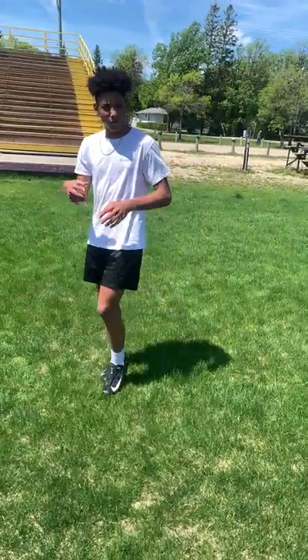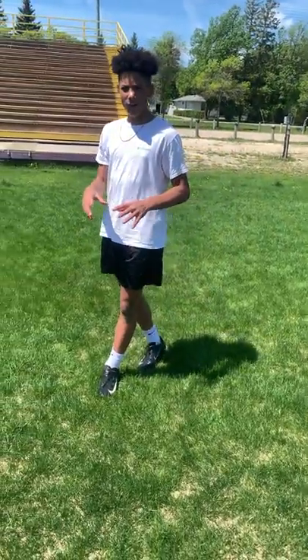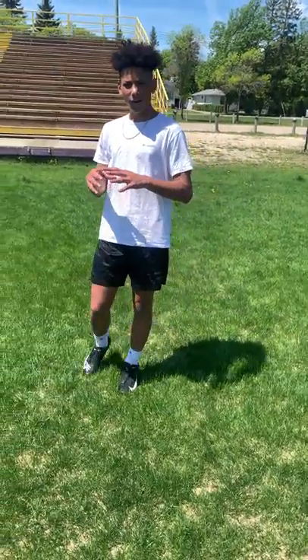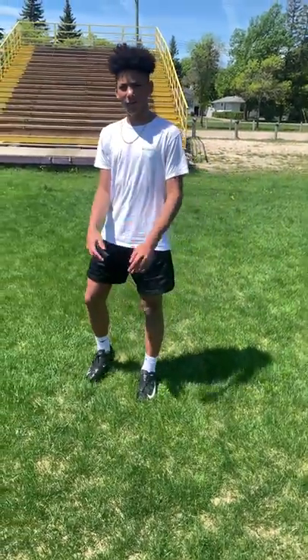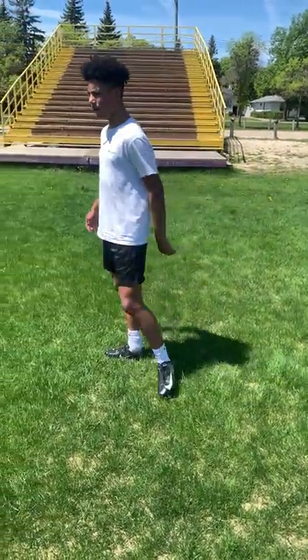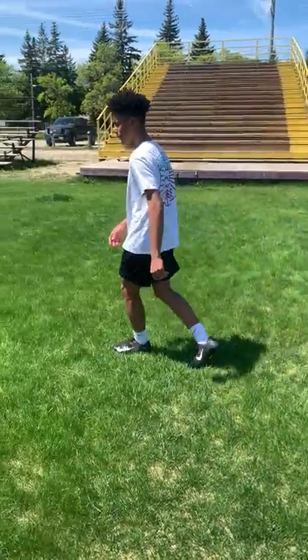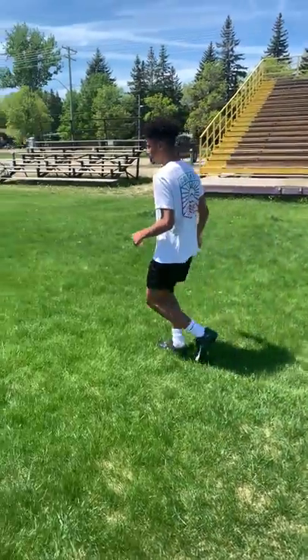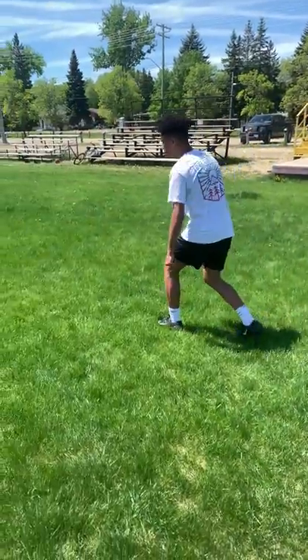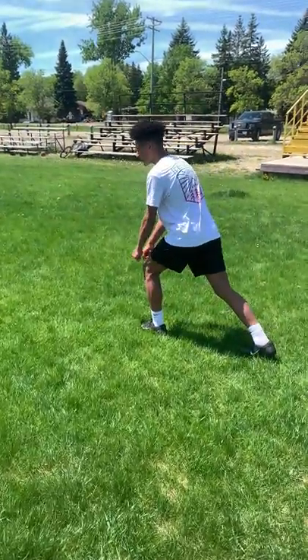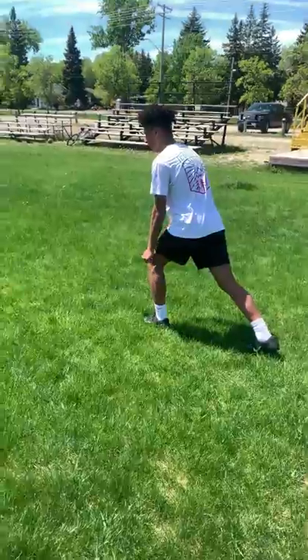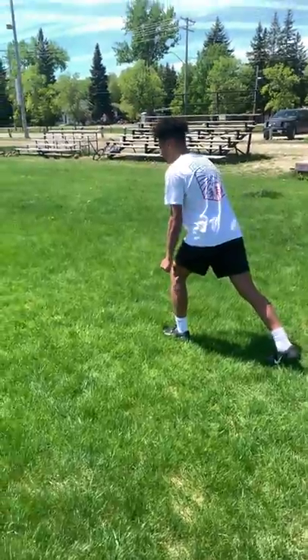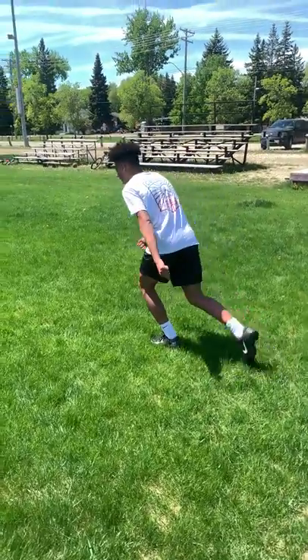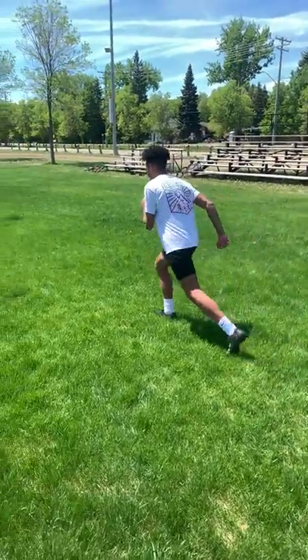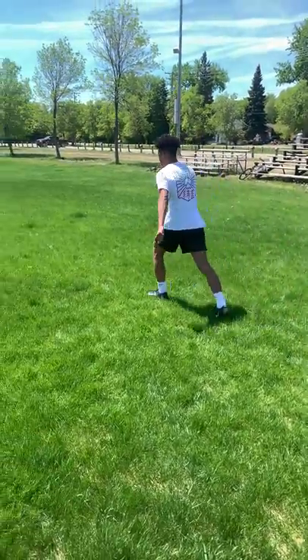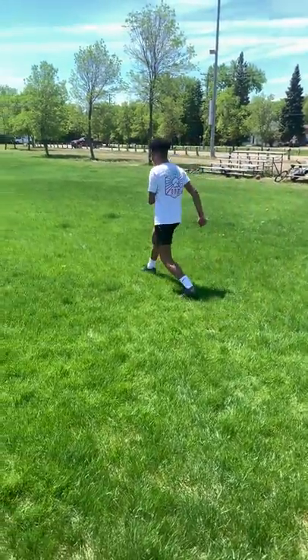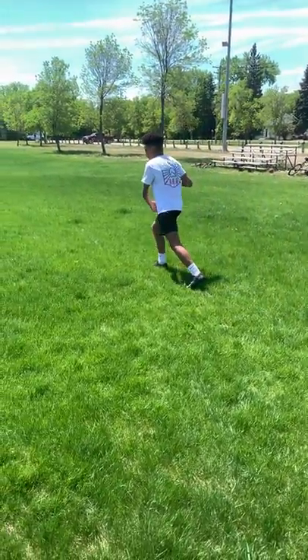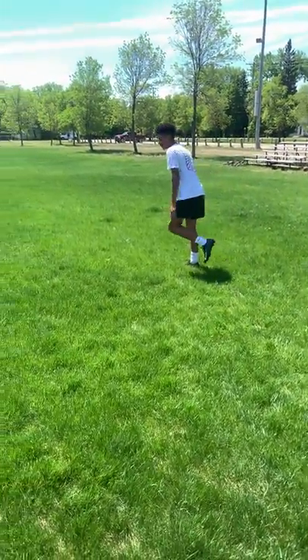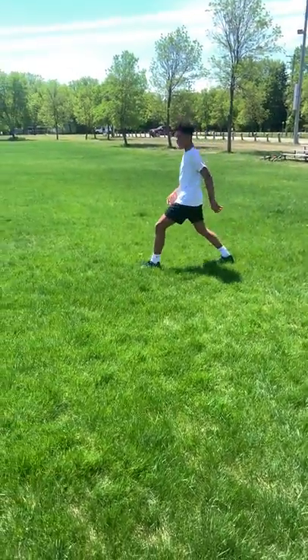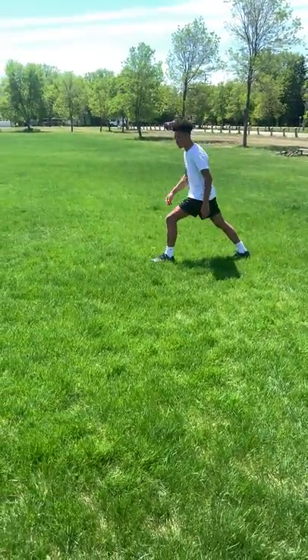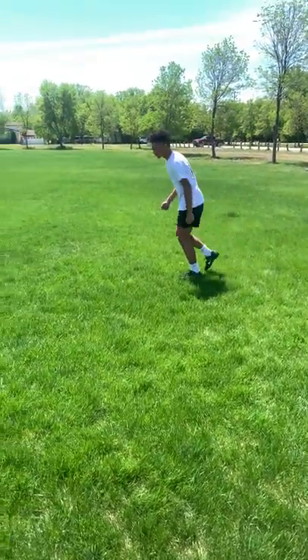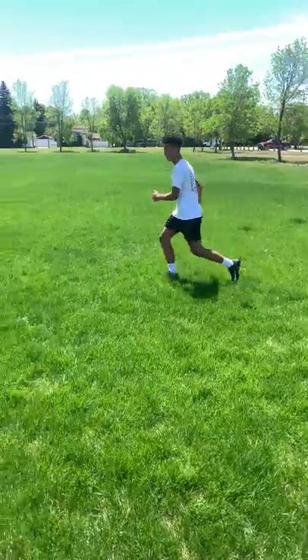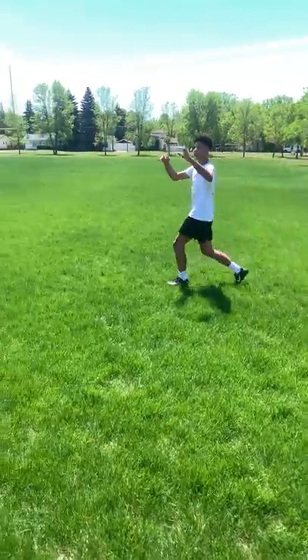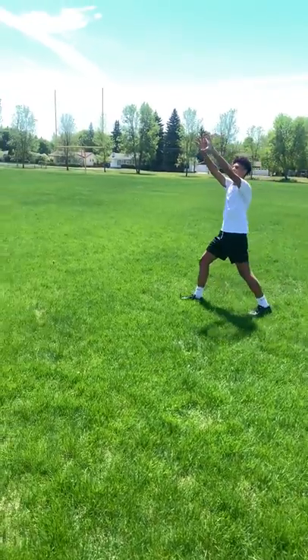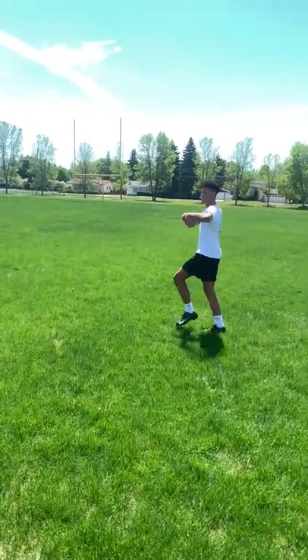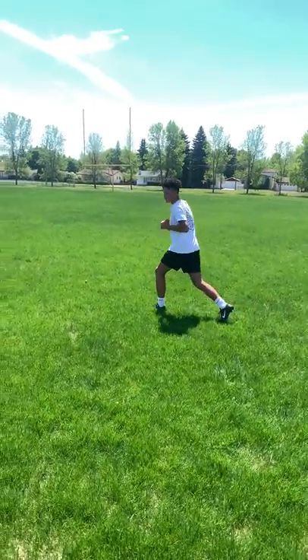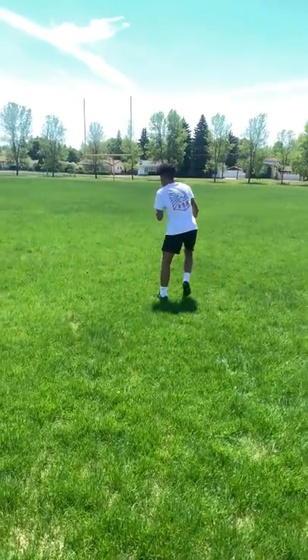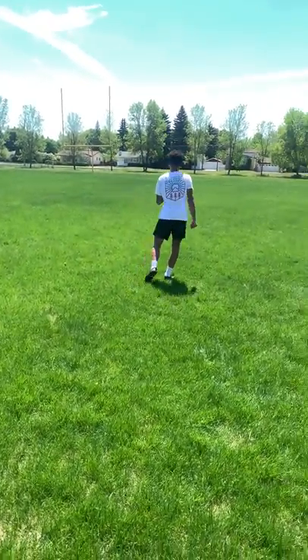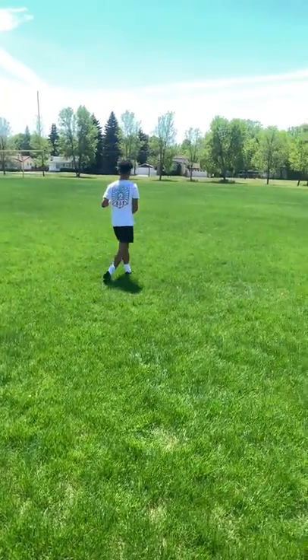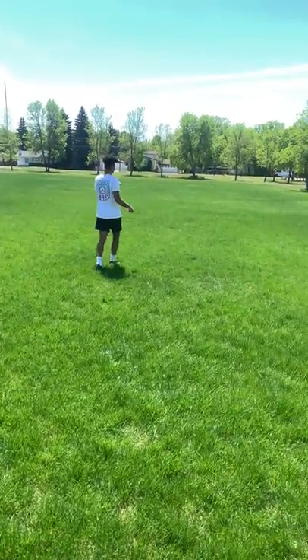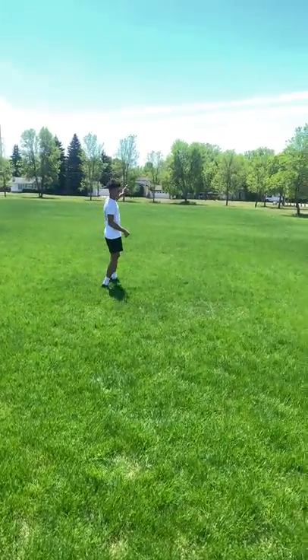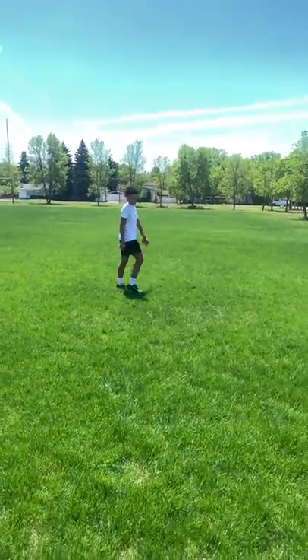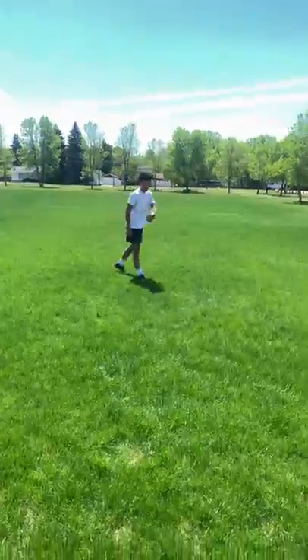But the first thing you've got to do is catch it. So you're going to be like this — bam, bam, bam — exaggerate, catch it, turn up field, then go score a touchdown.